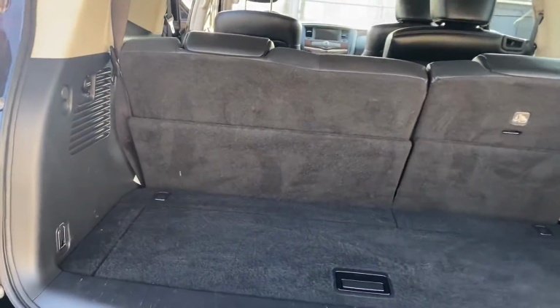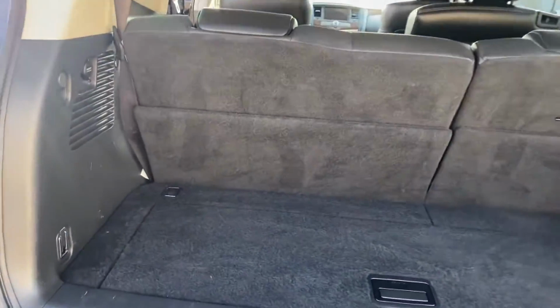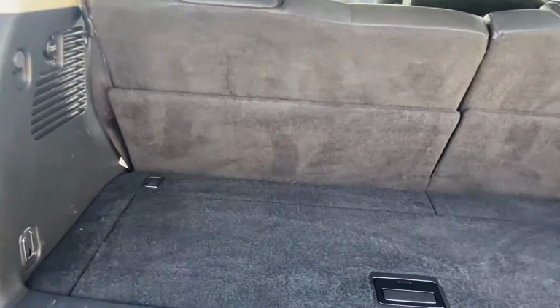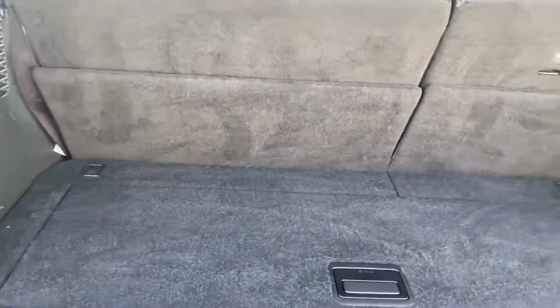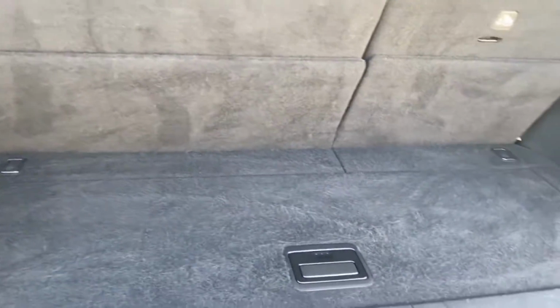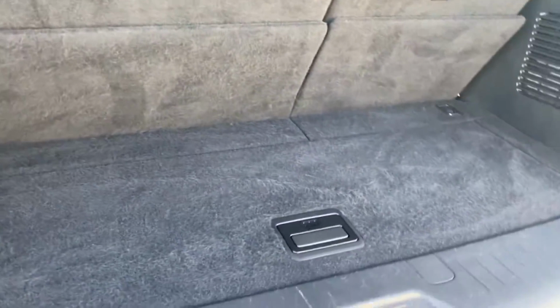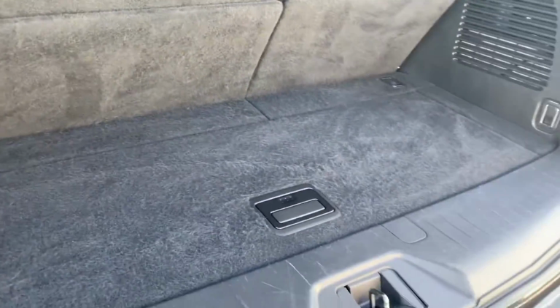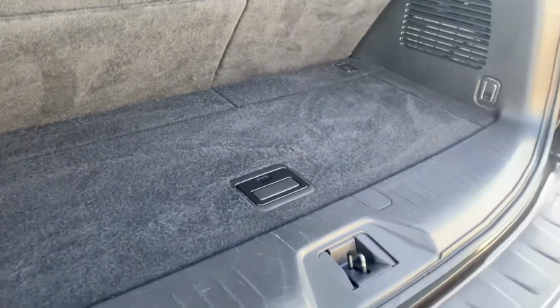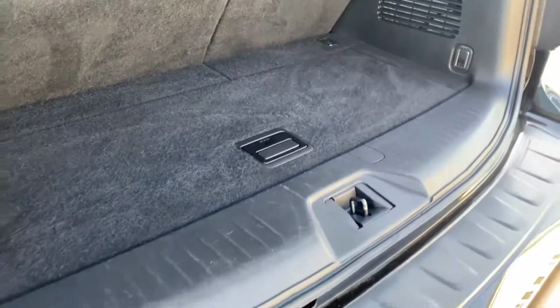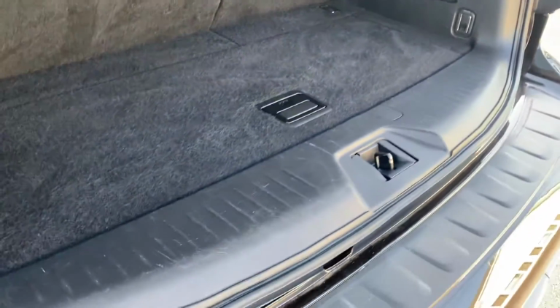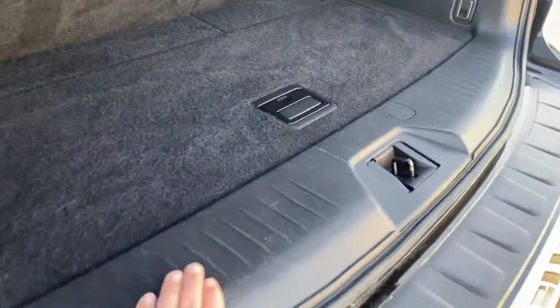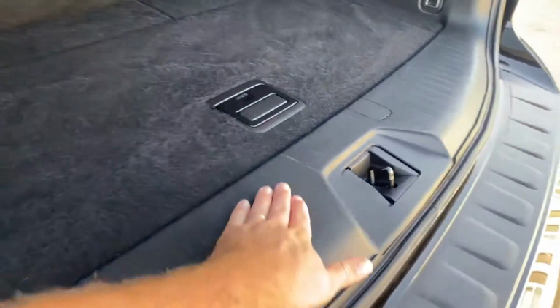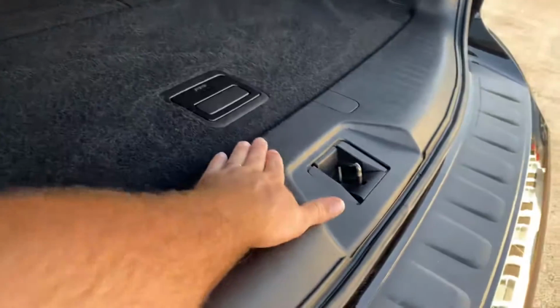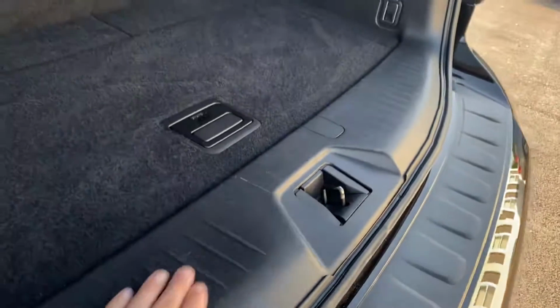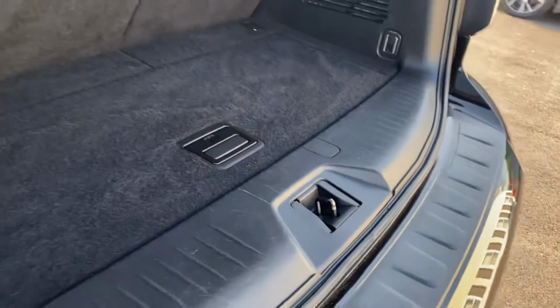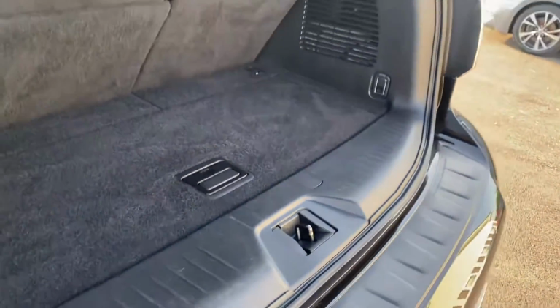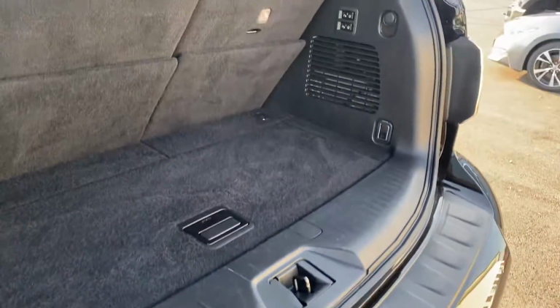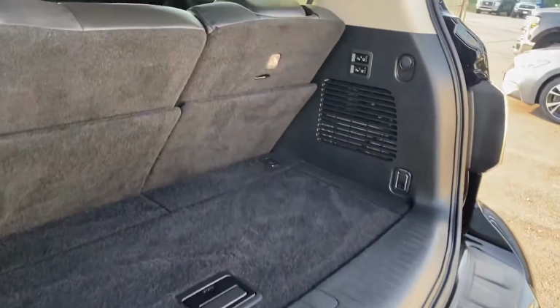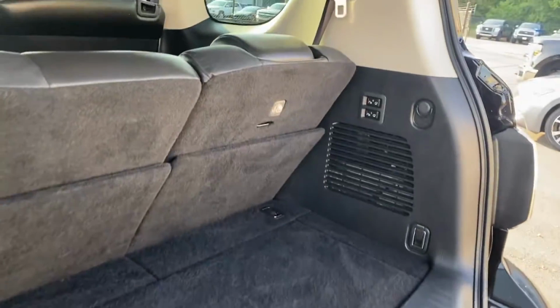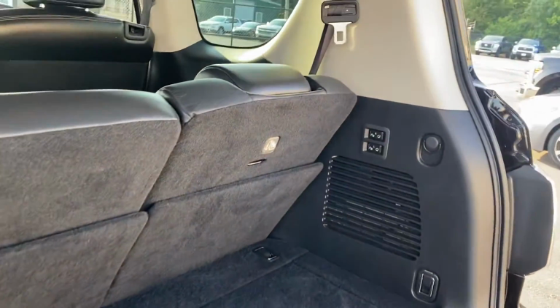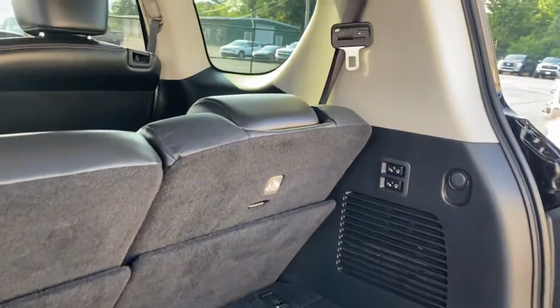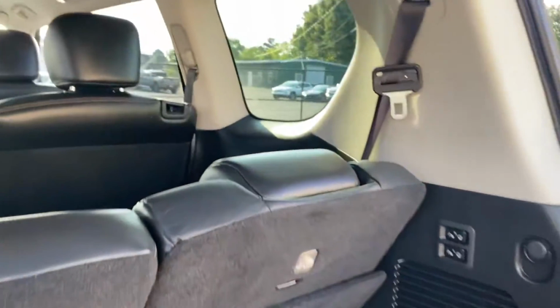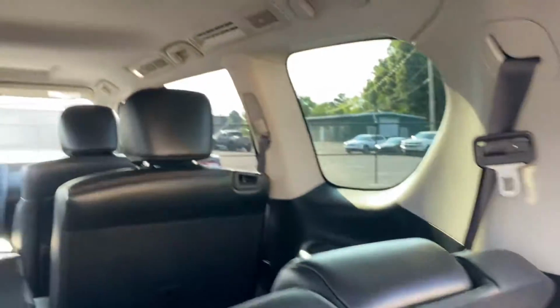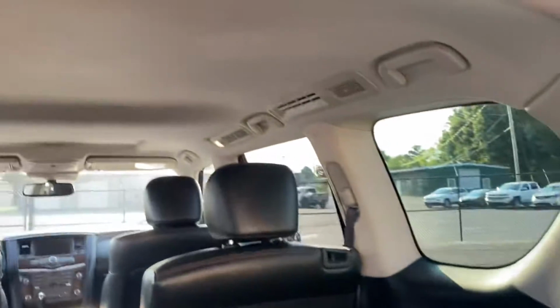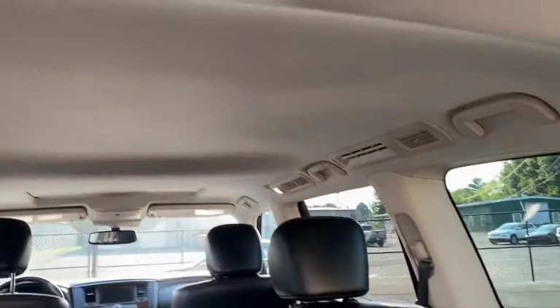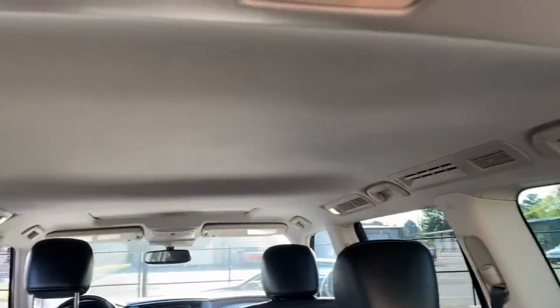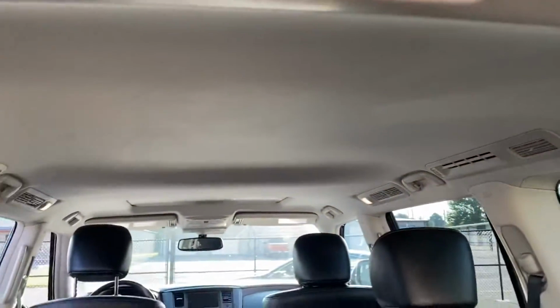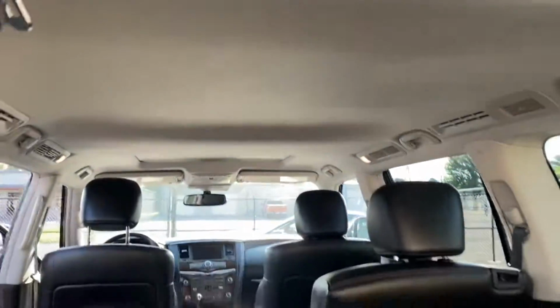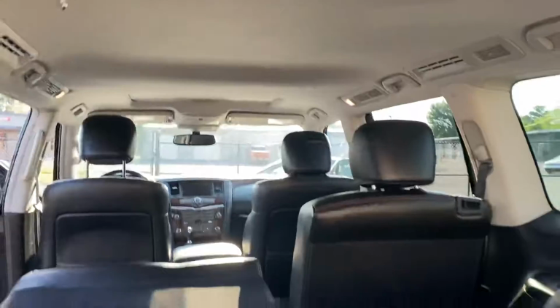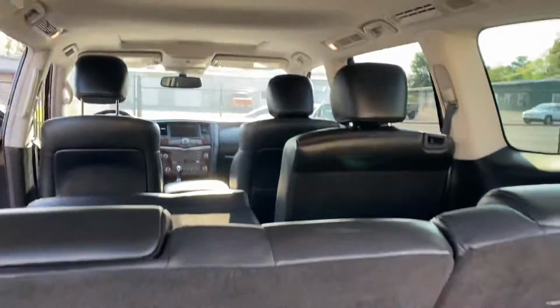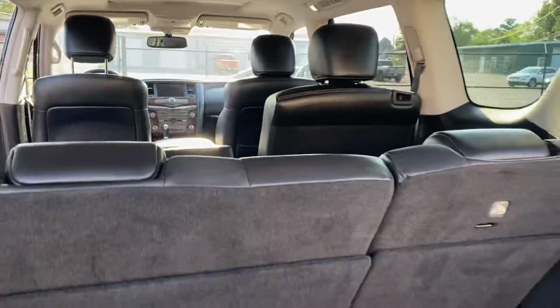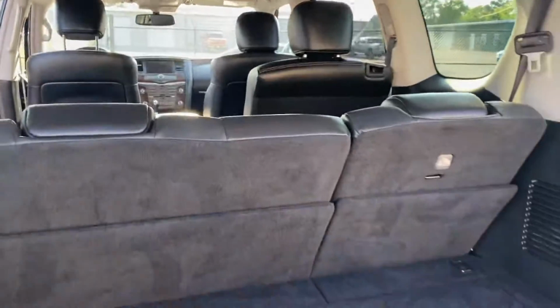Let's take a peek in the back hatch here. Everything looks as it should — a little bit of wear from a suitcase coming in and out, but other than that it looks great. The headliner looks good. If you have any questions, please let me know.